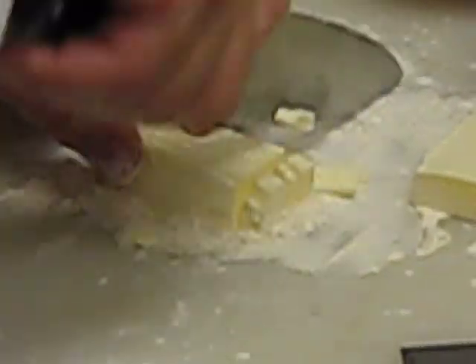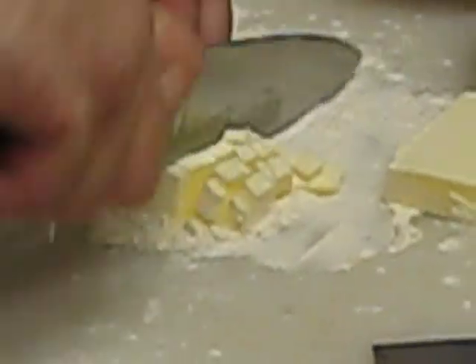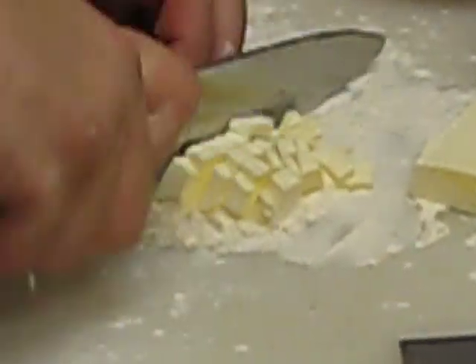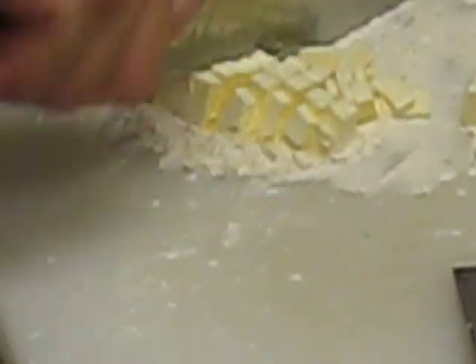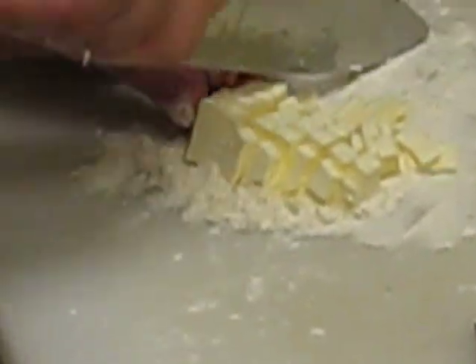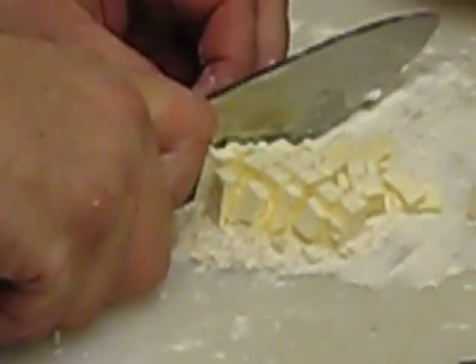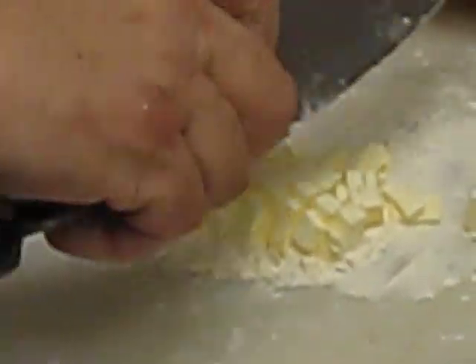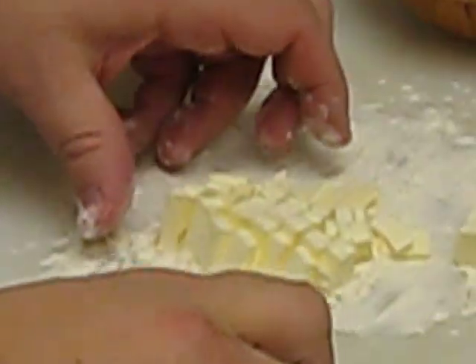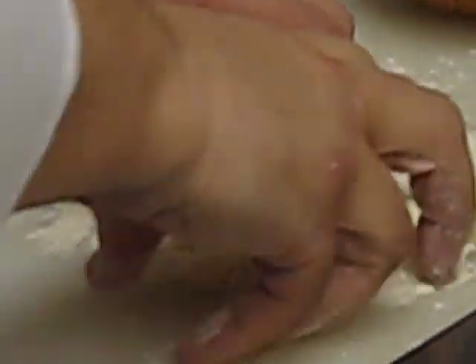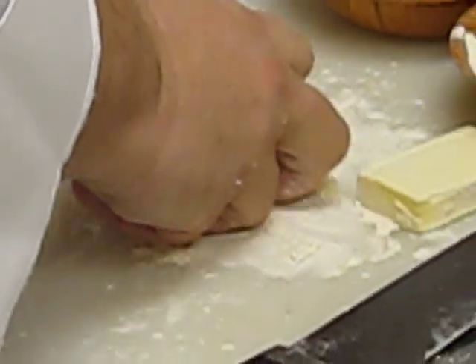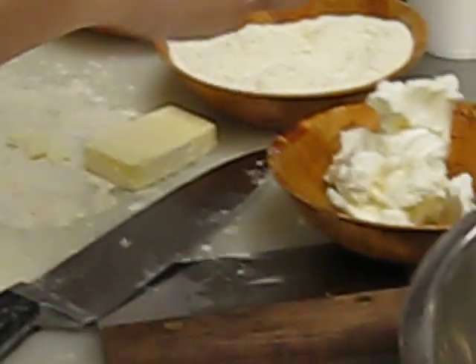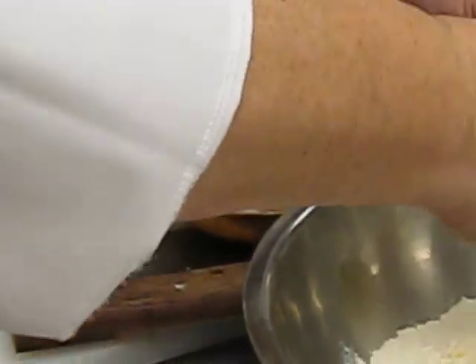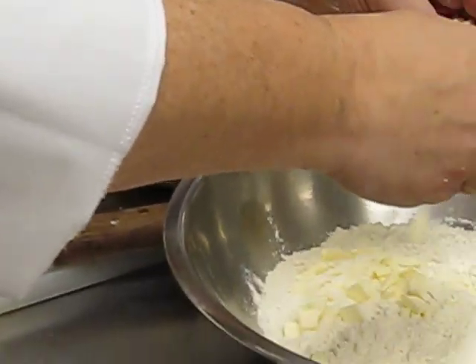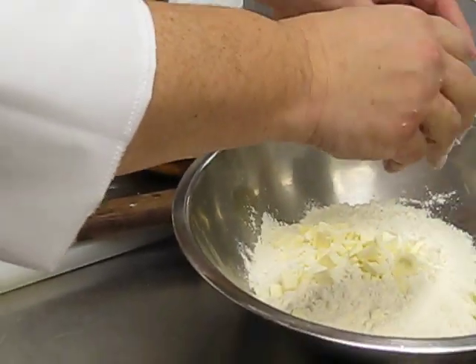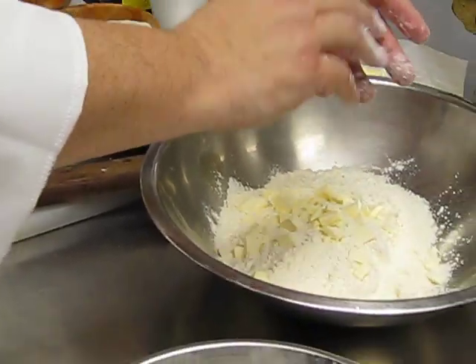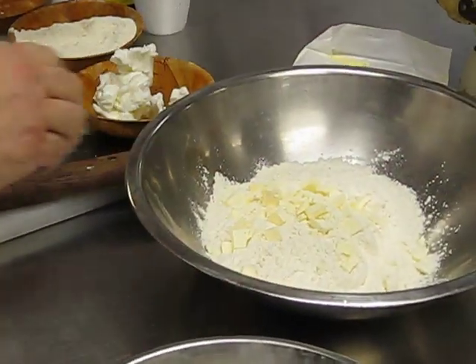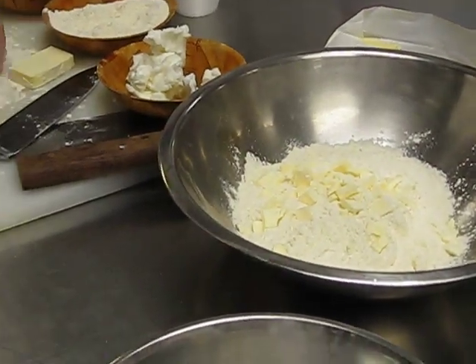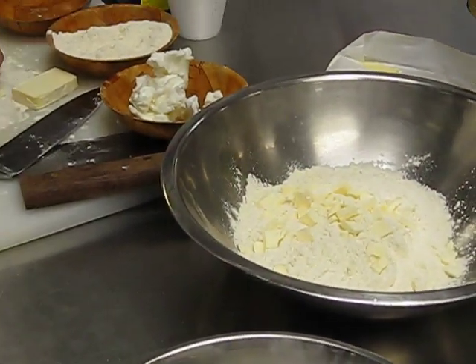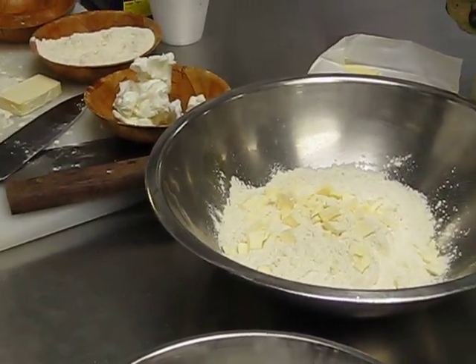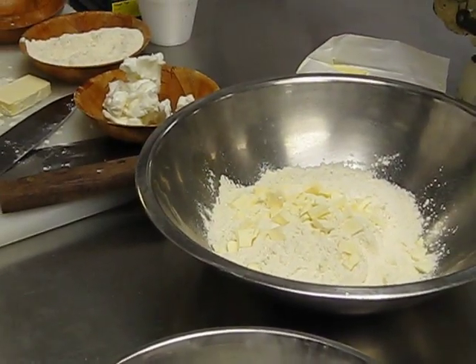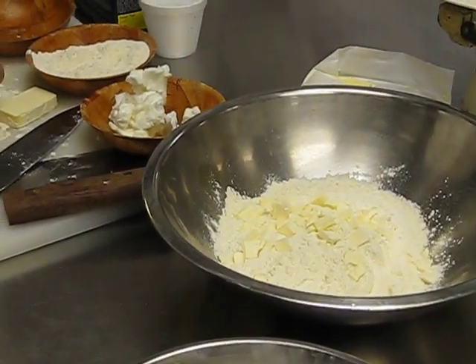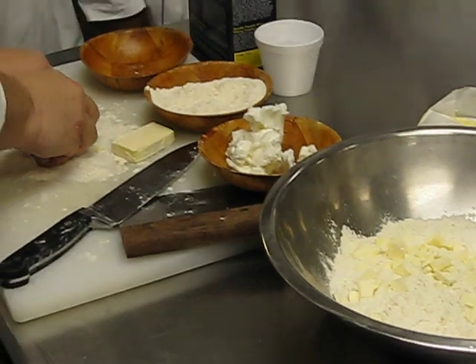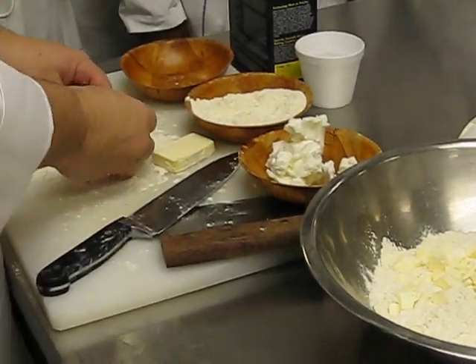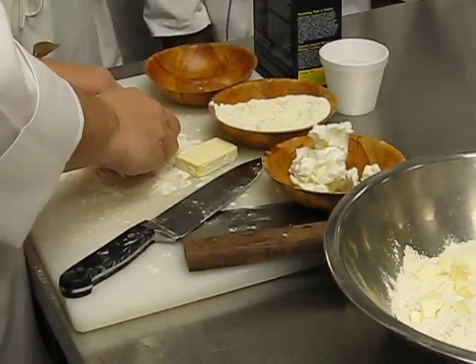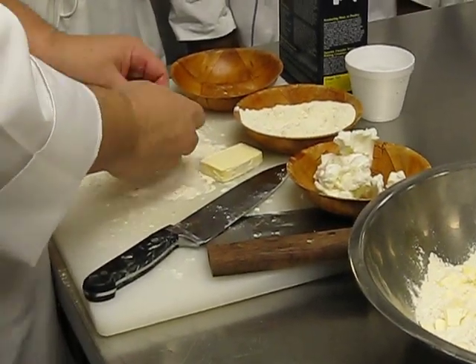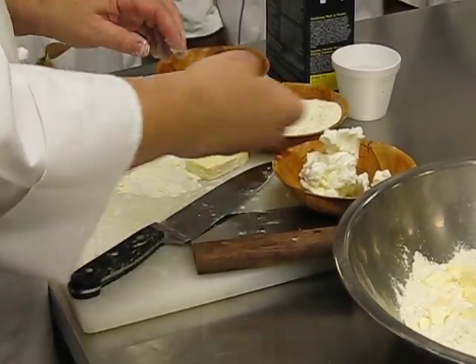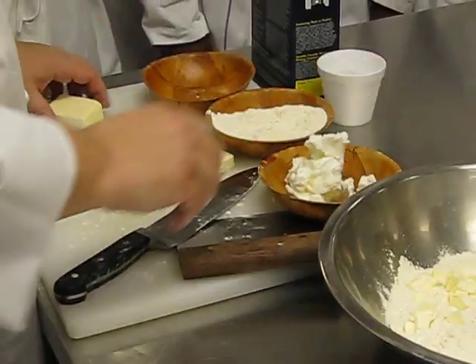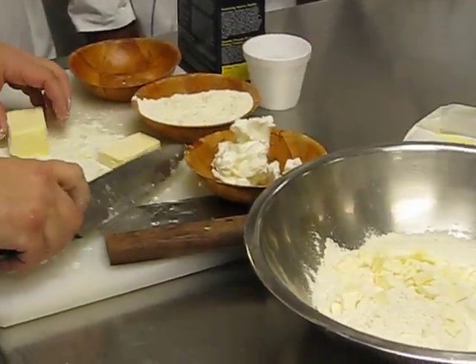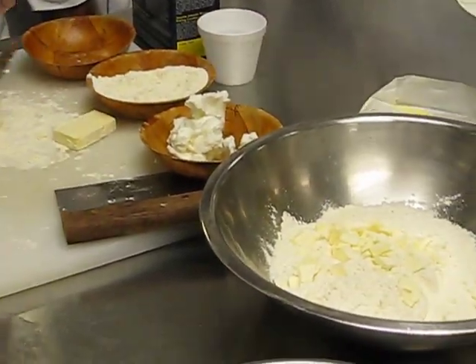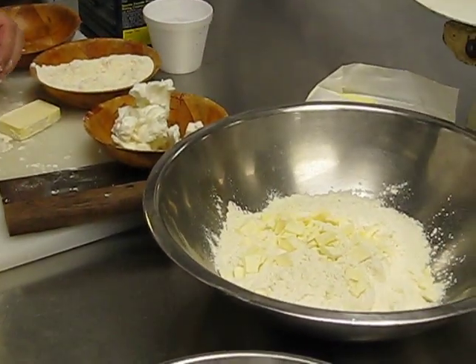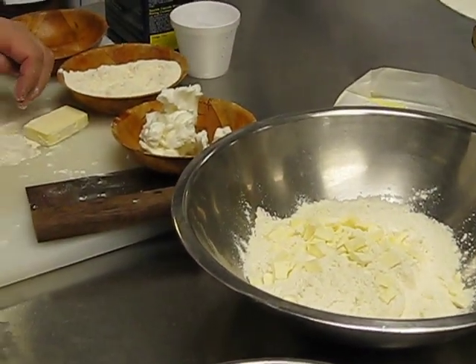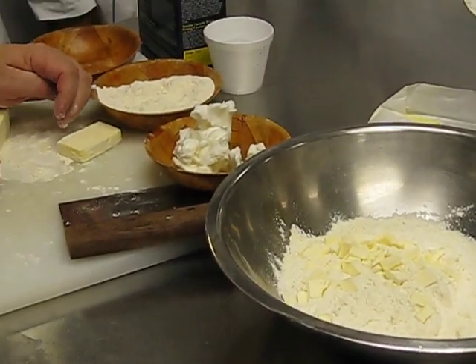The reason for the flour is it helps keep the butter to stay apart, which is what you want rather than a big chunk in there.